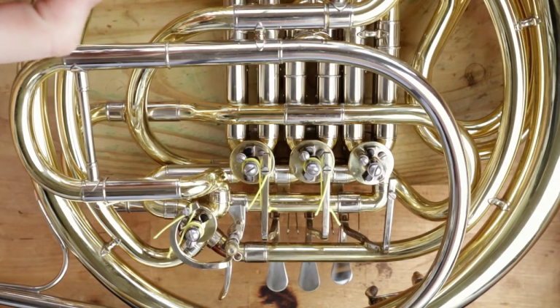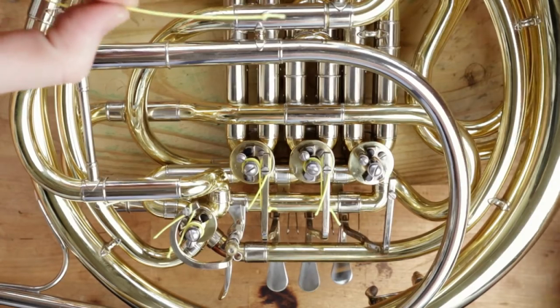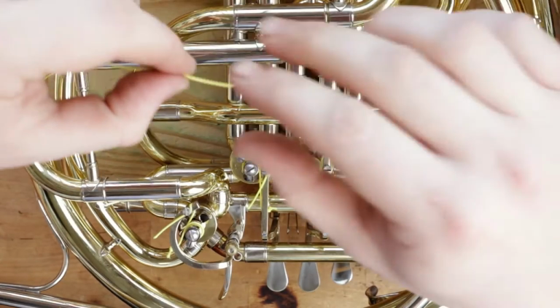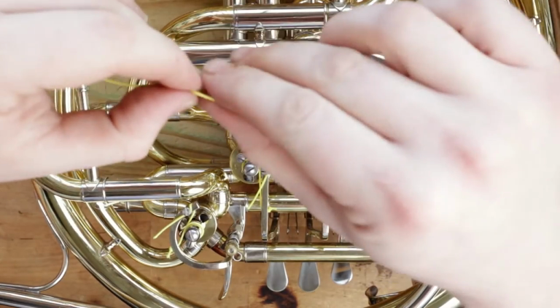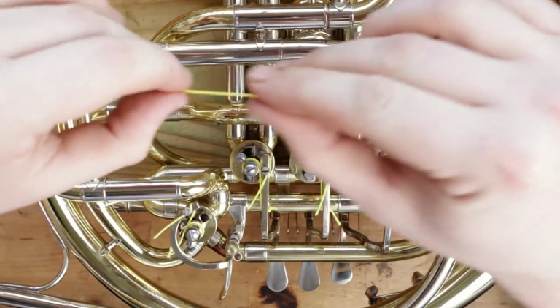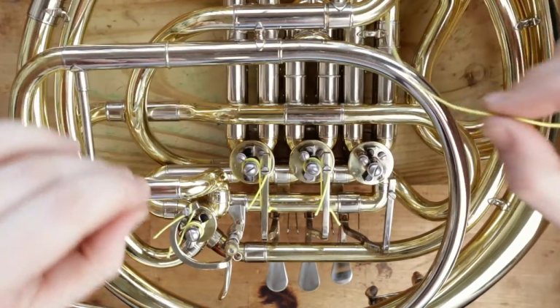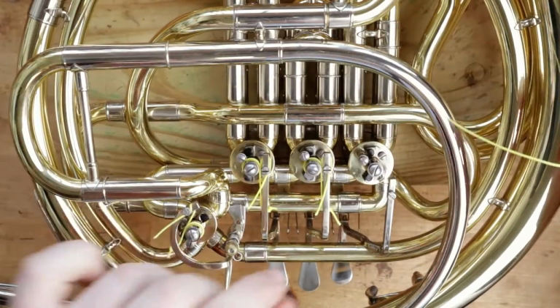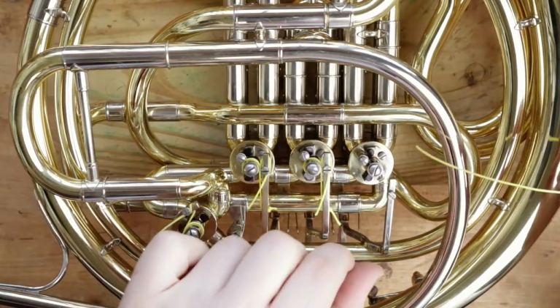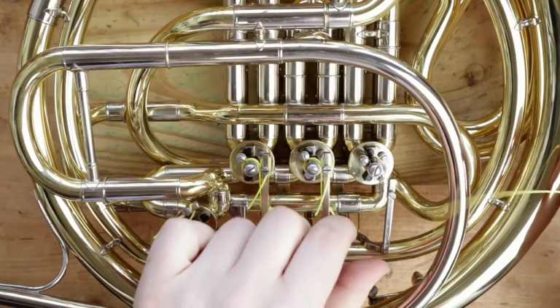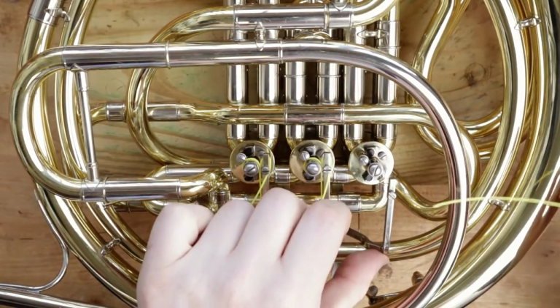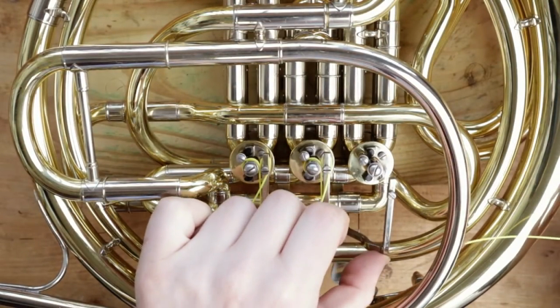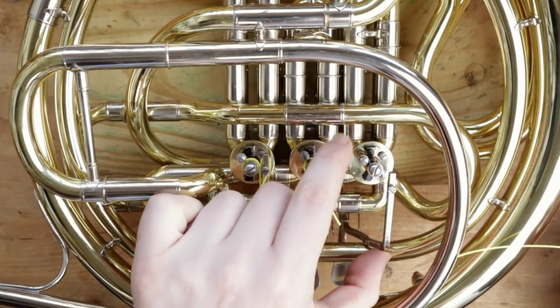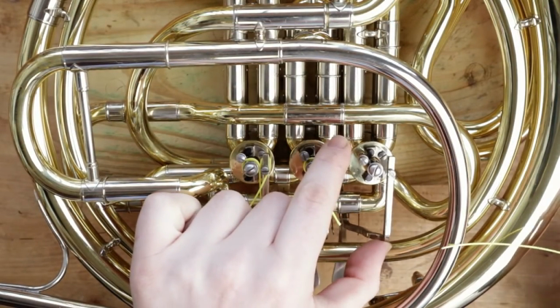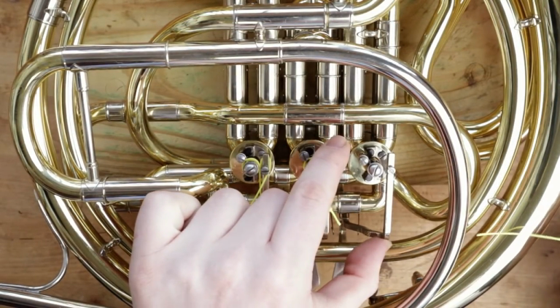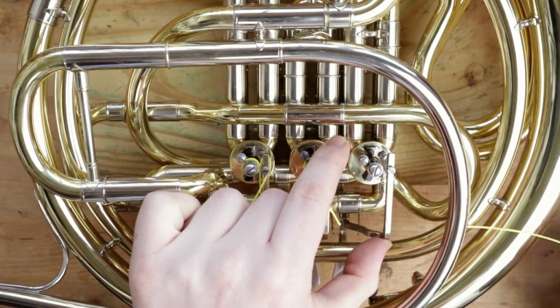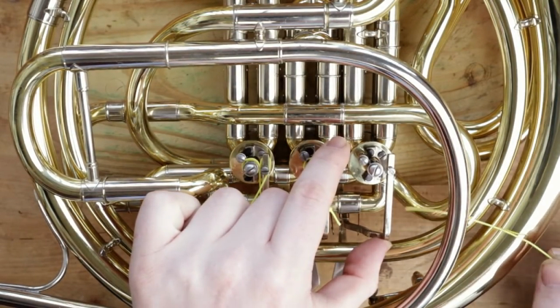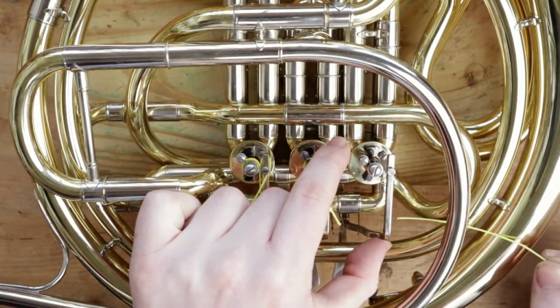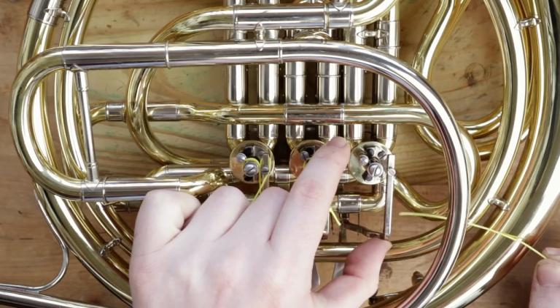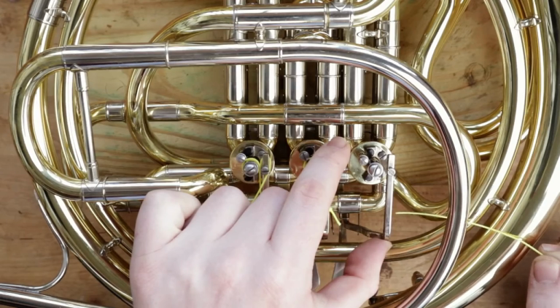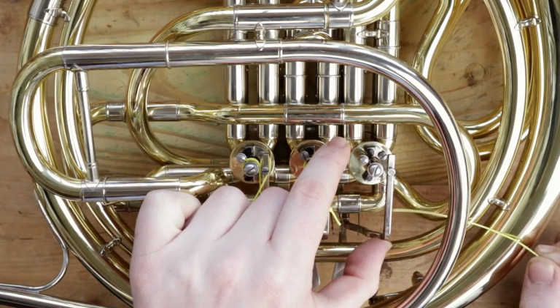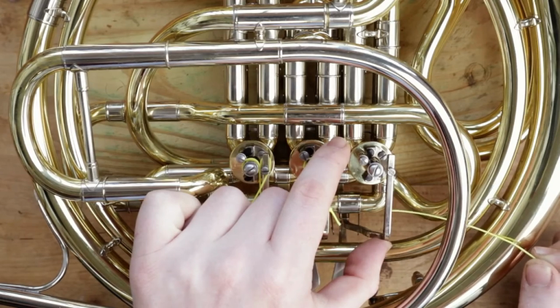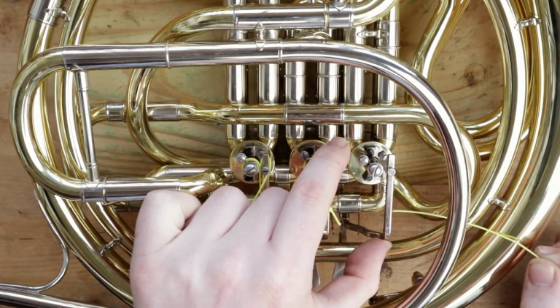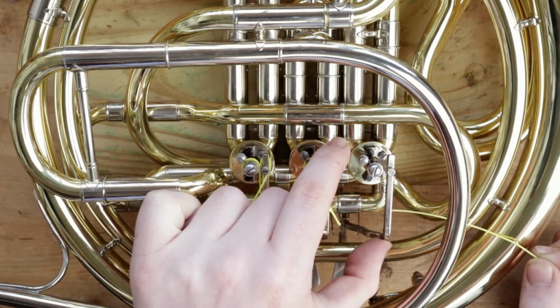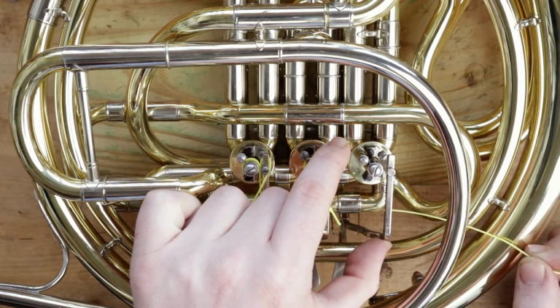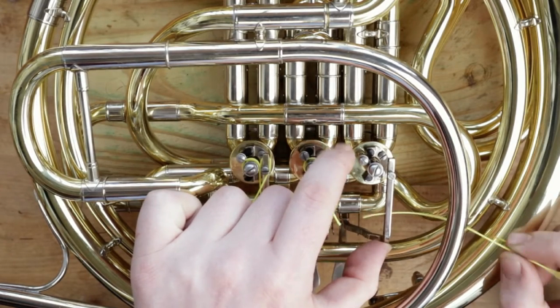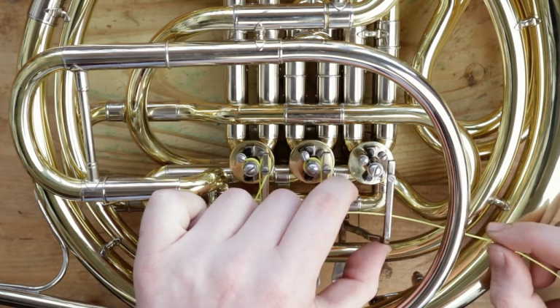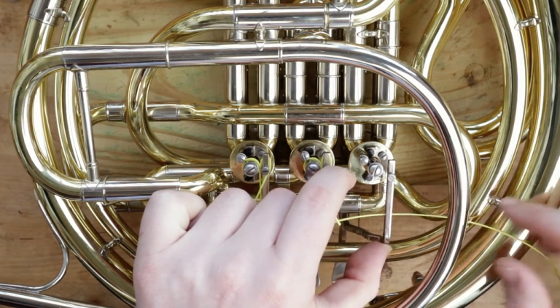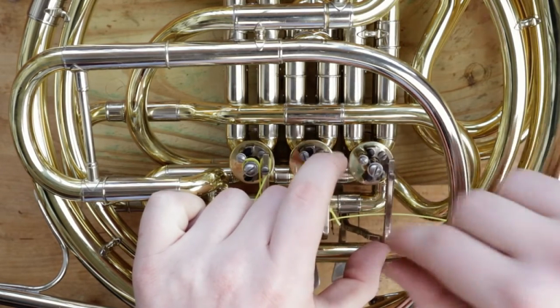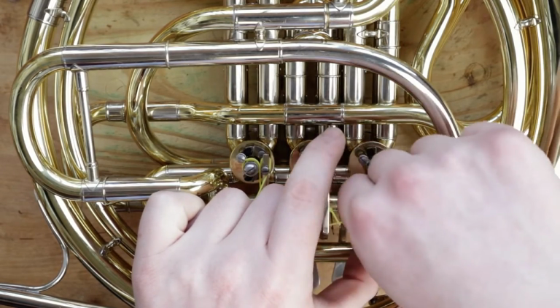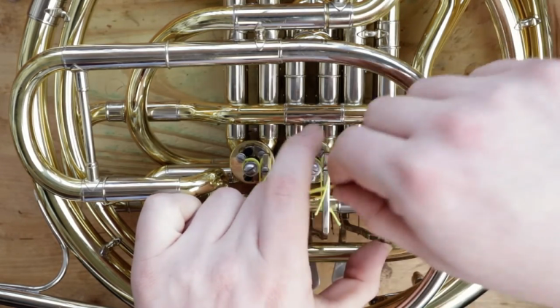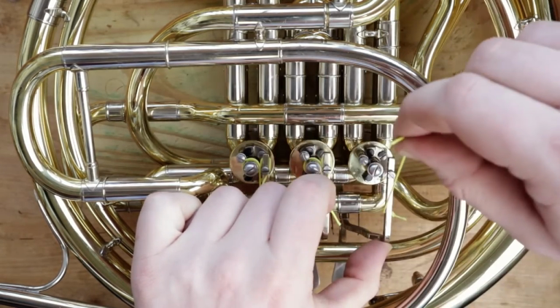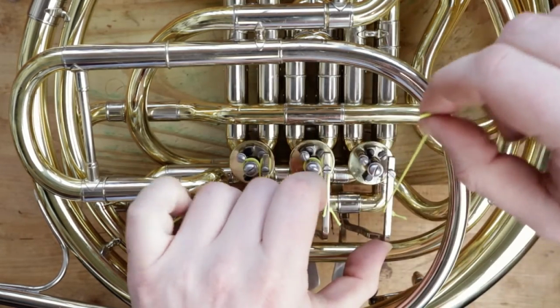Then, from the right side, put the string through the bottom lever hole. If the end of the string is frayed, make a fresh diagonal cut and then try again.